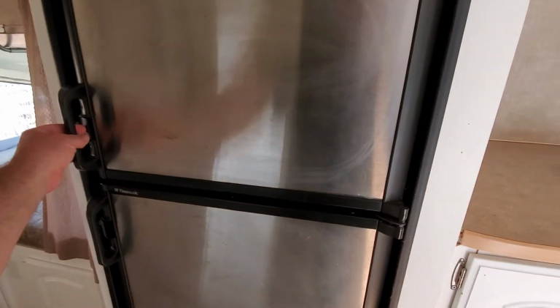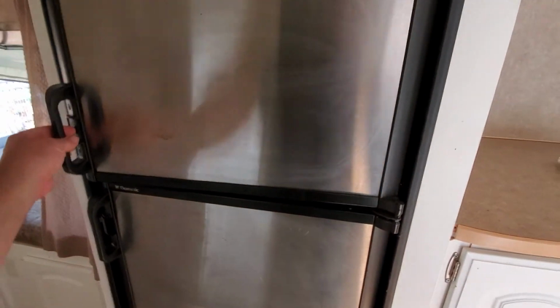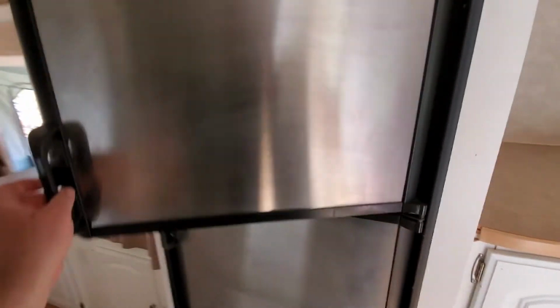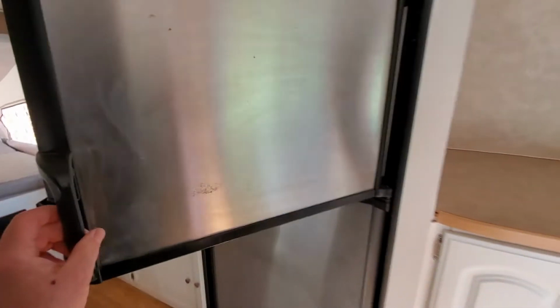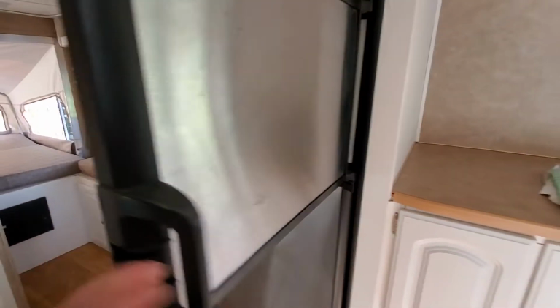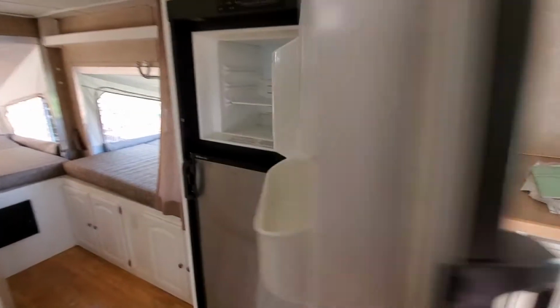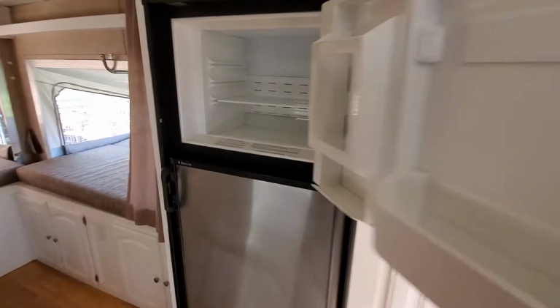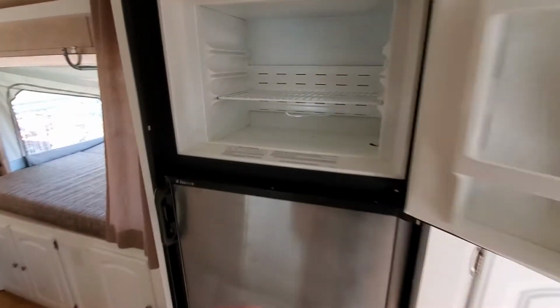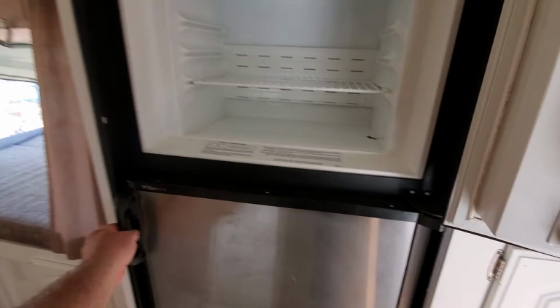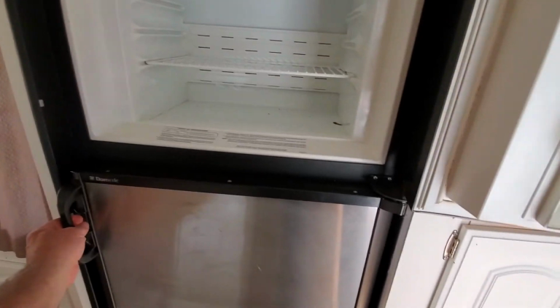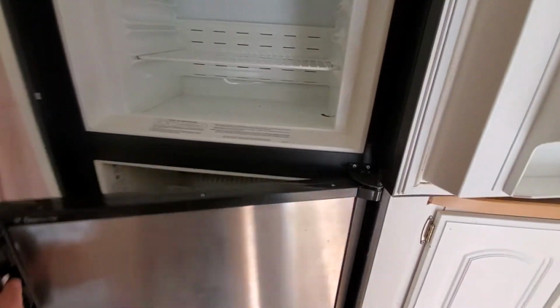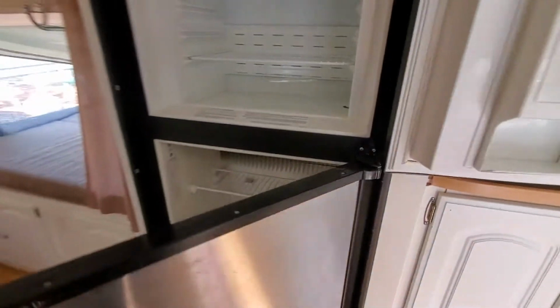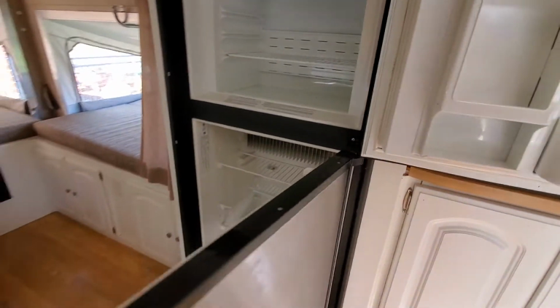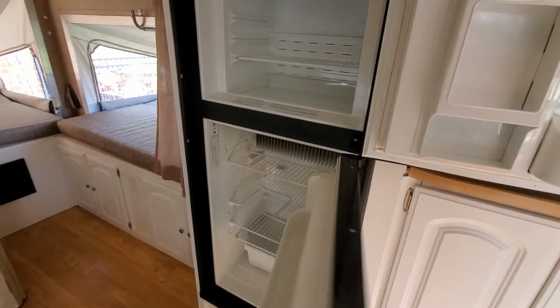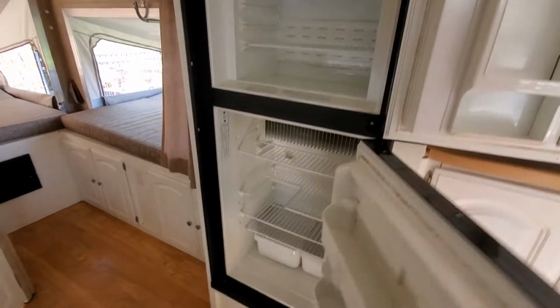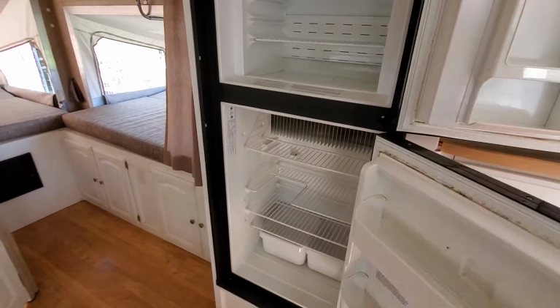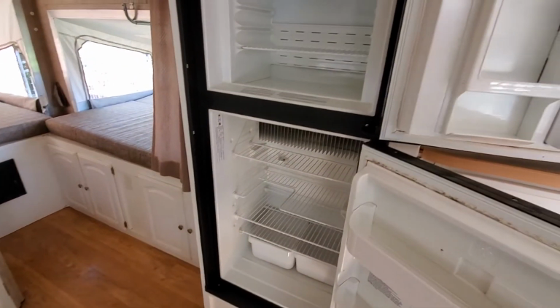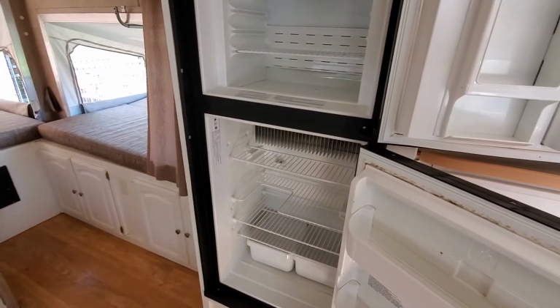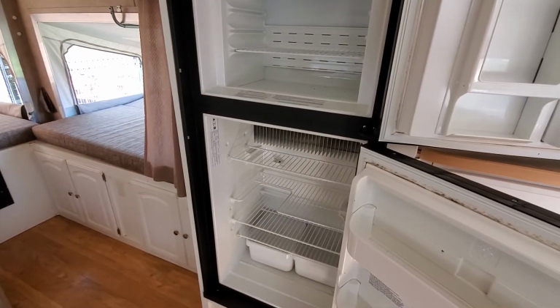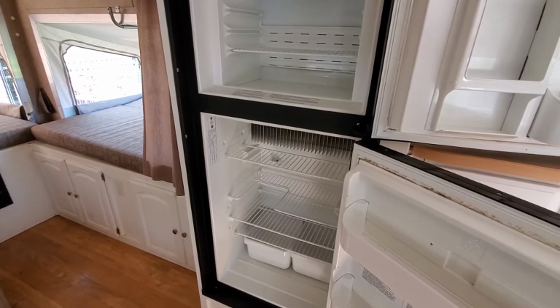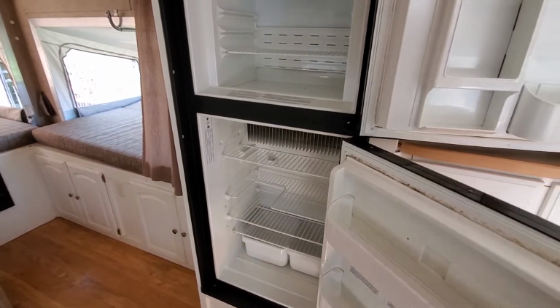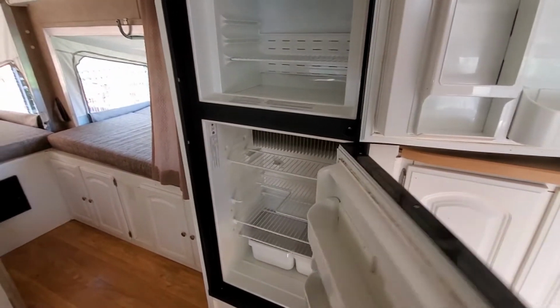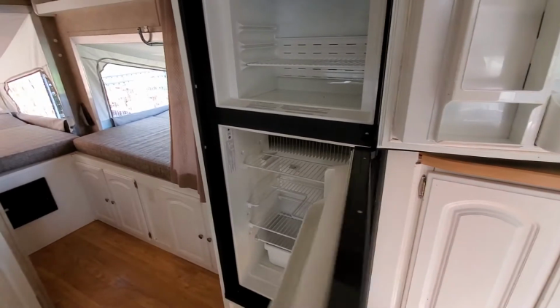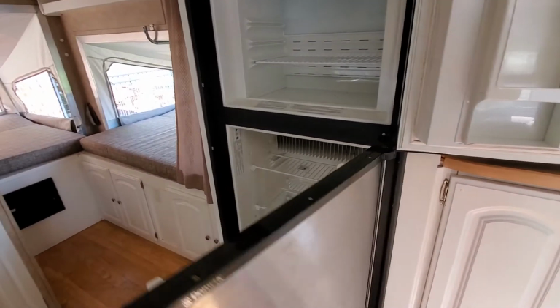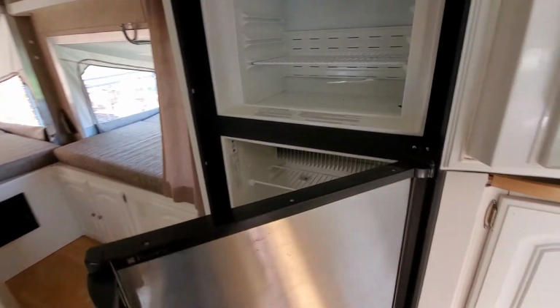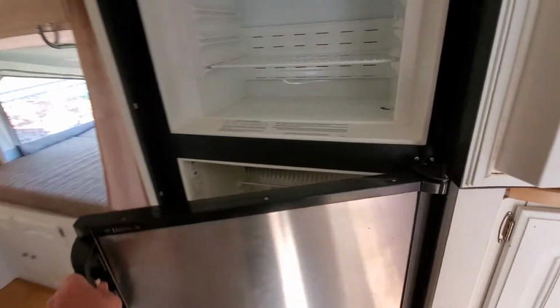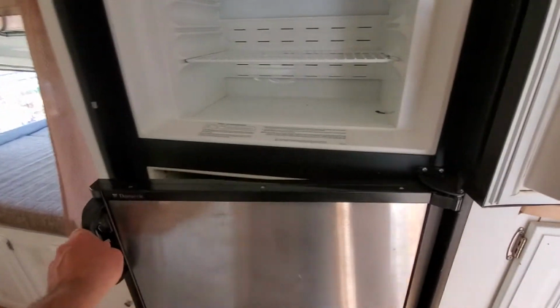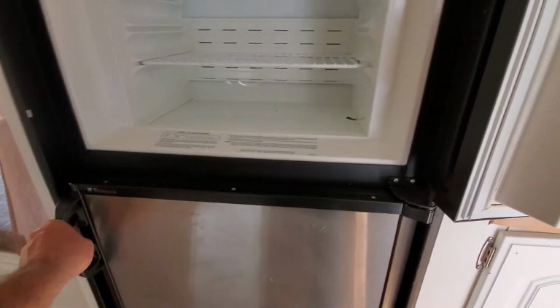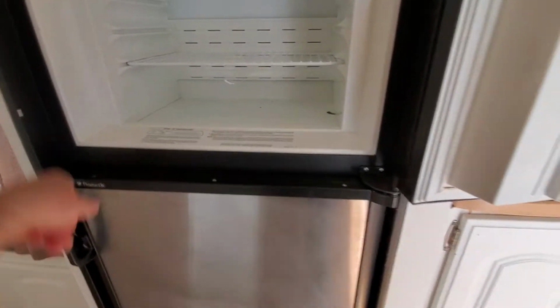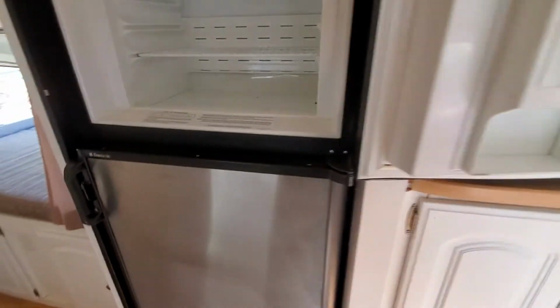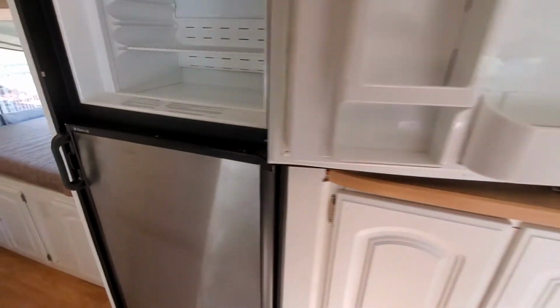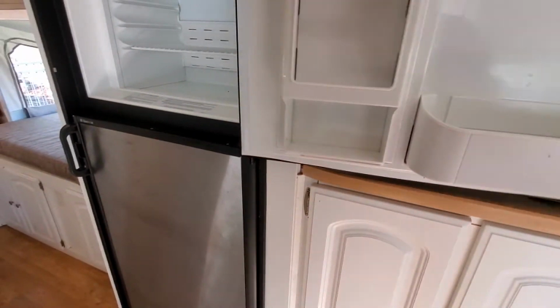These full-size refrigerators are great. They have lots of room, and this one runs on both propane or electric. So whether you're boondocking or at a campsite, you can power your fridge.